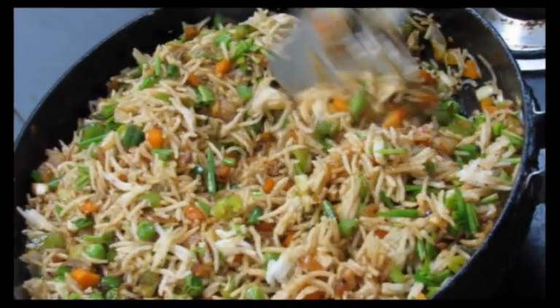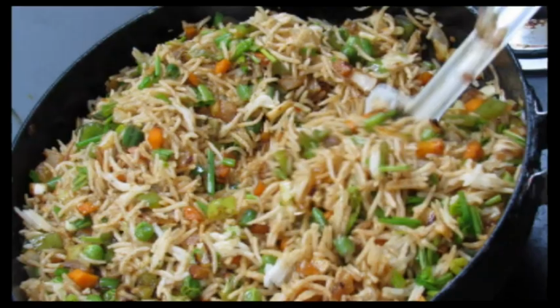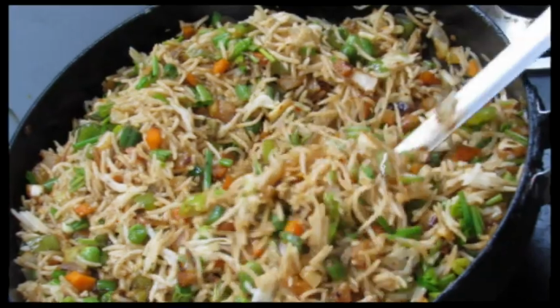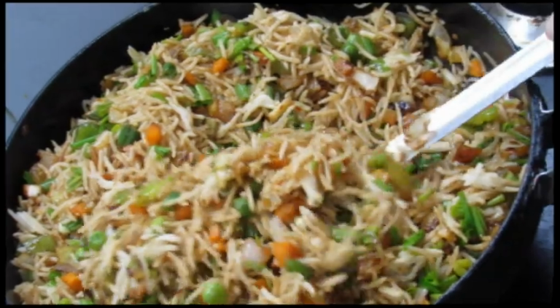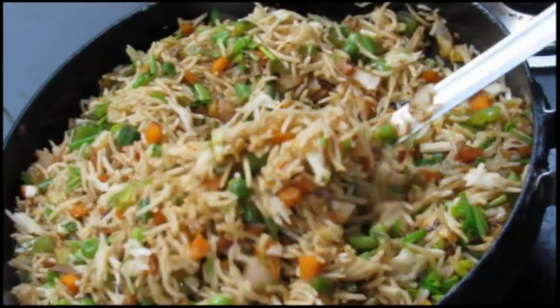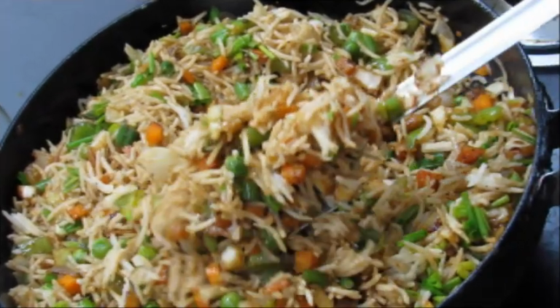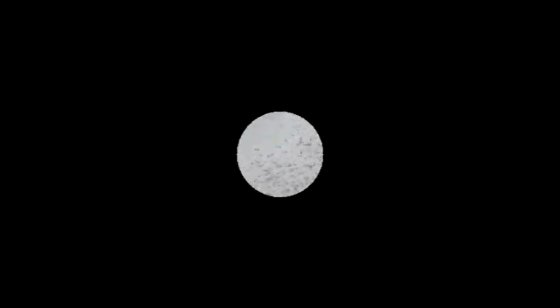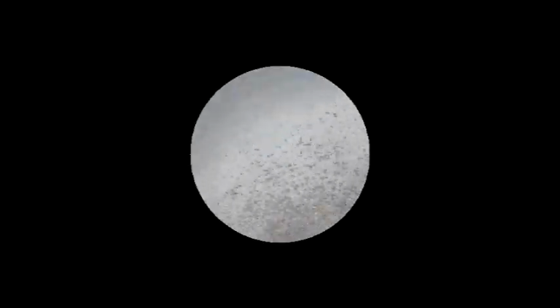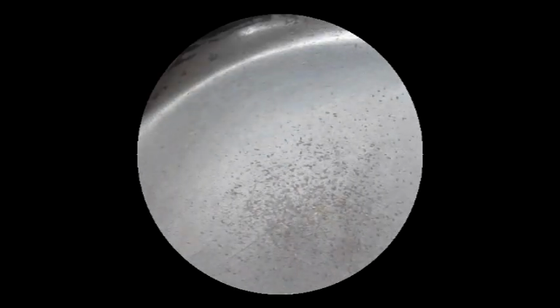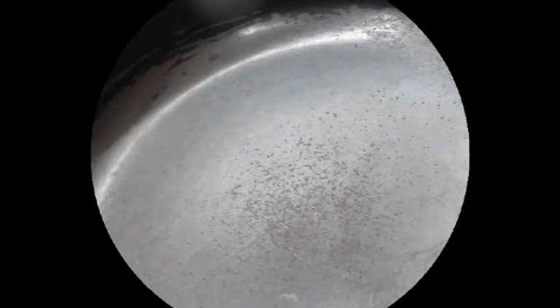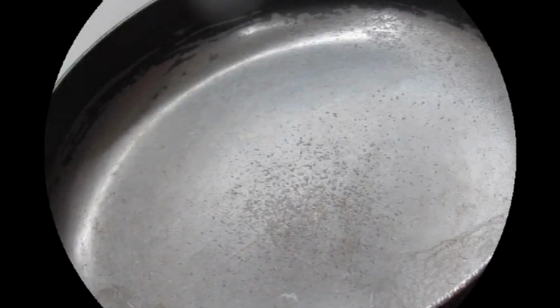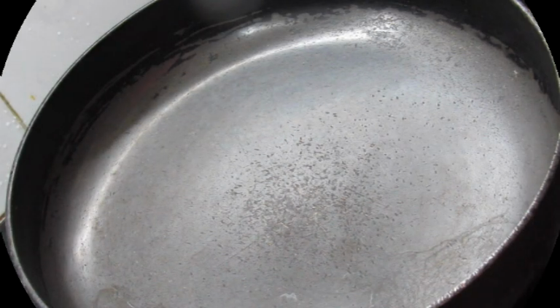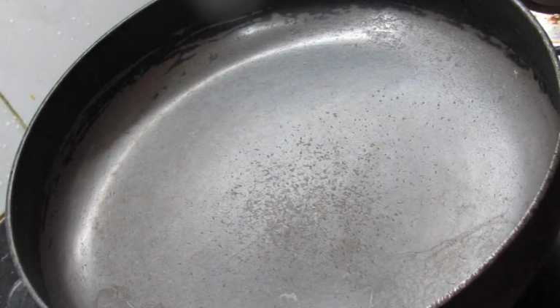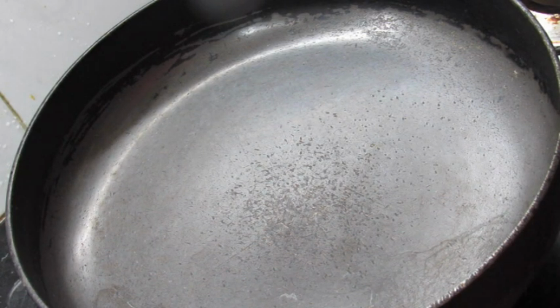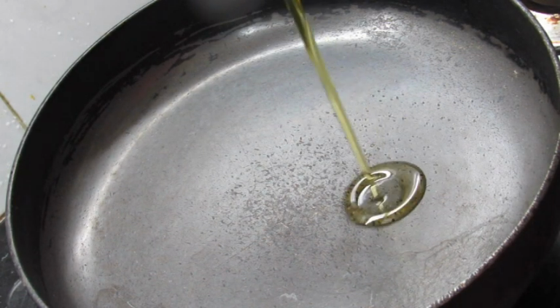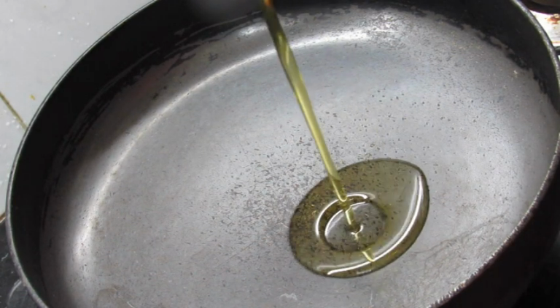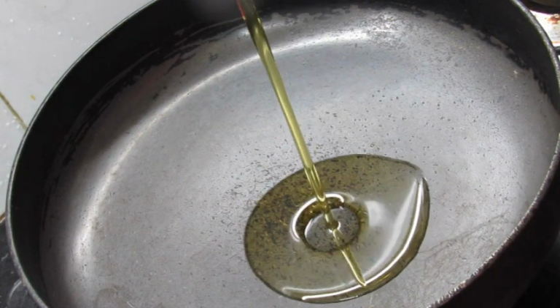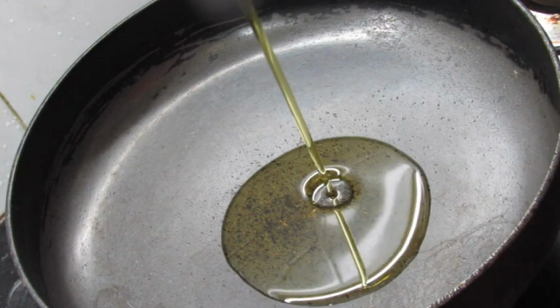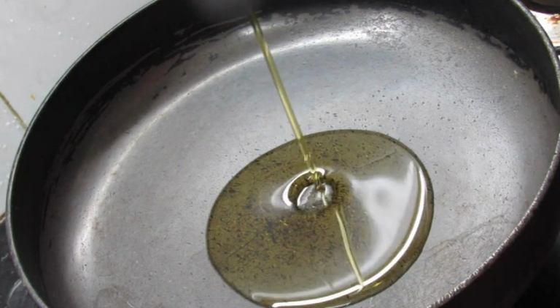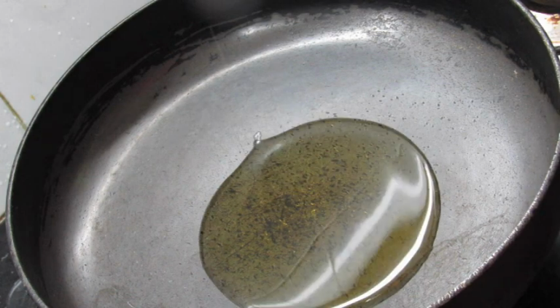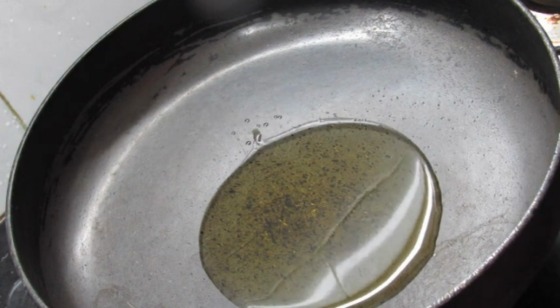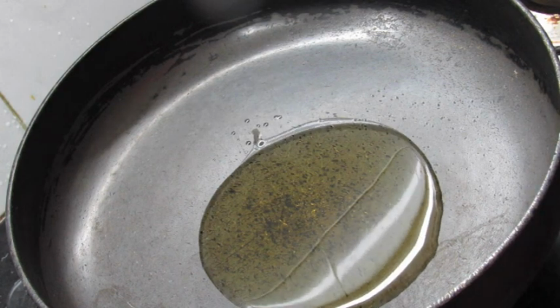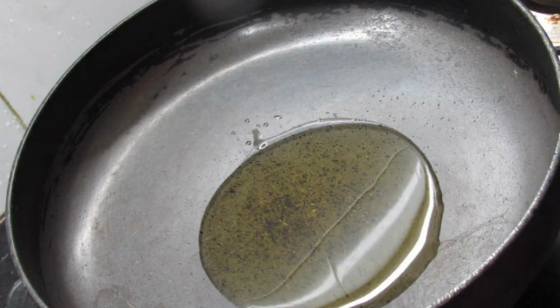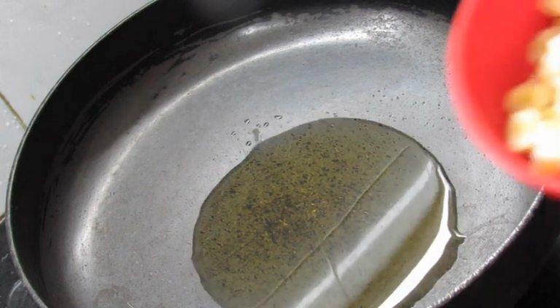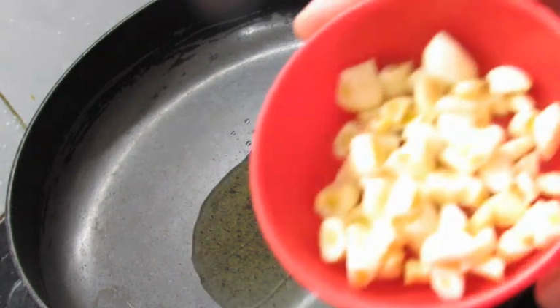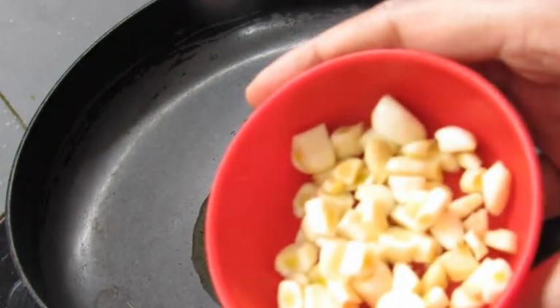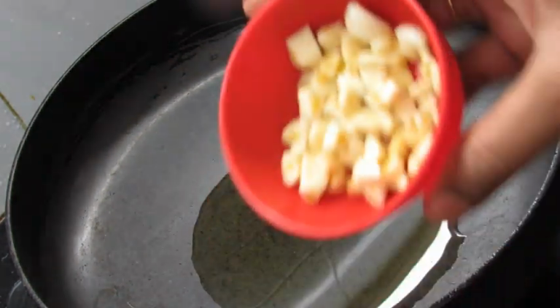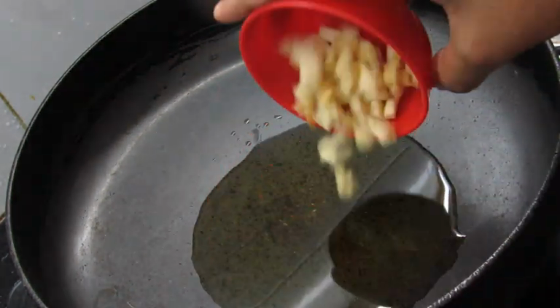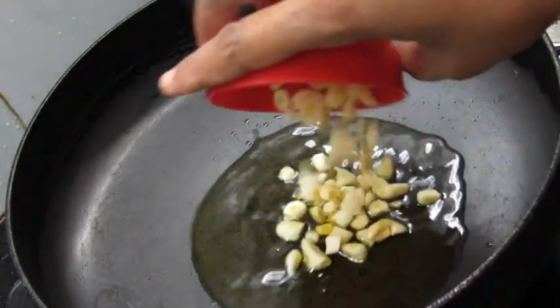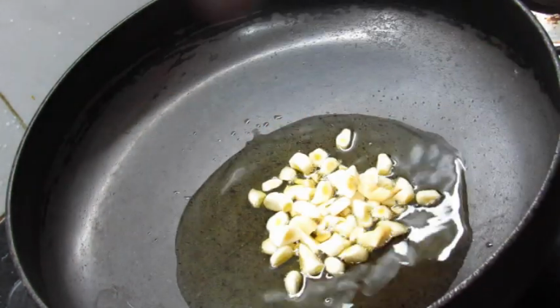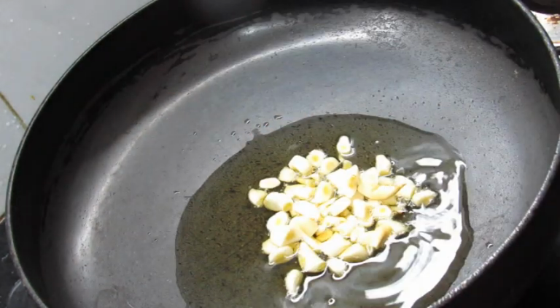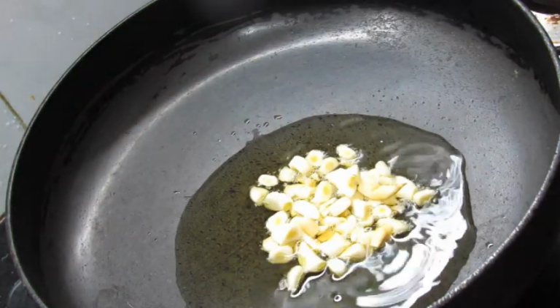I am going to make the recipe. I am giving this pan to 2-3 of the bread. I am going to put the rice in the pan.